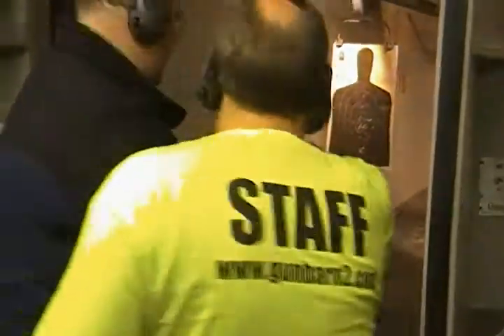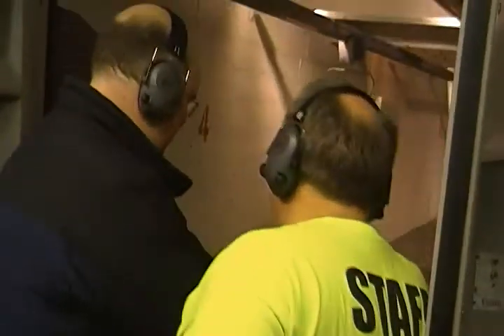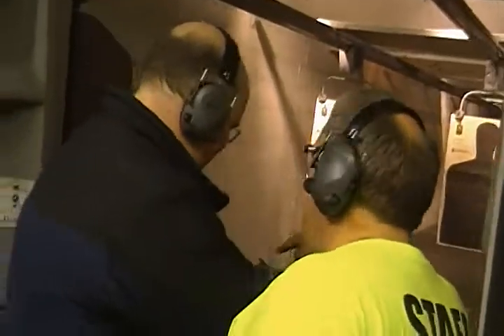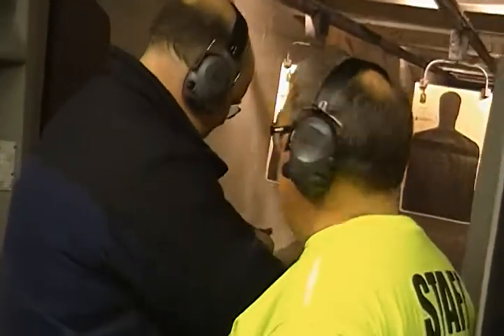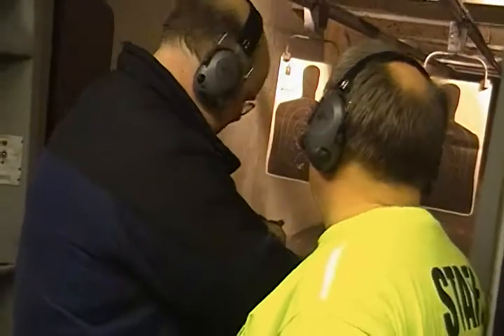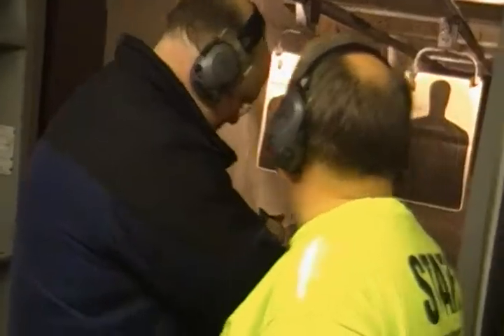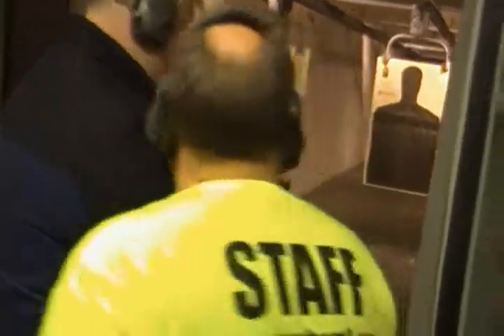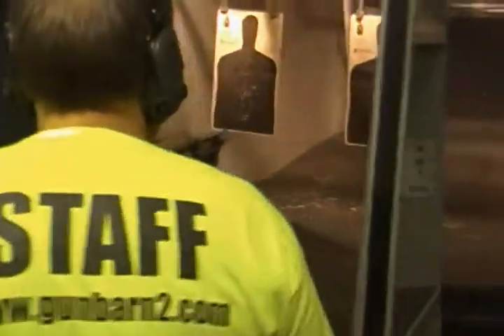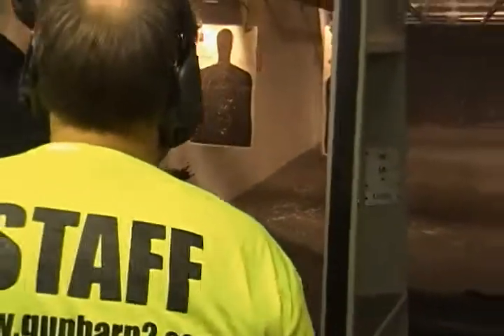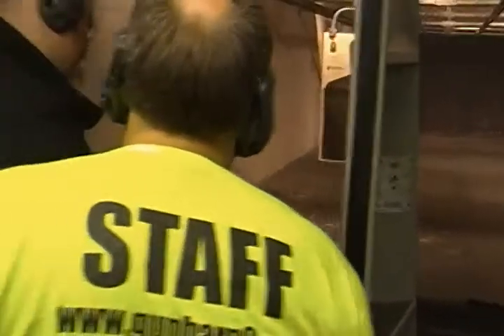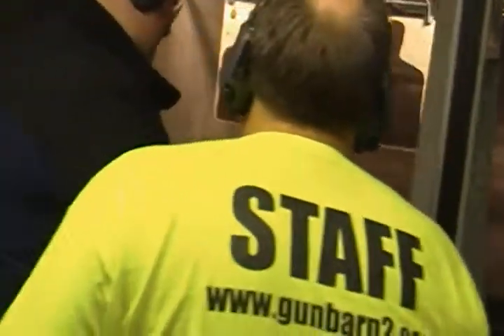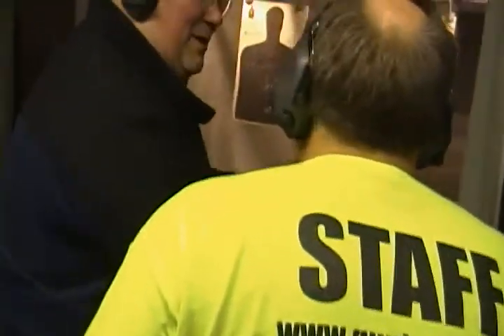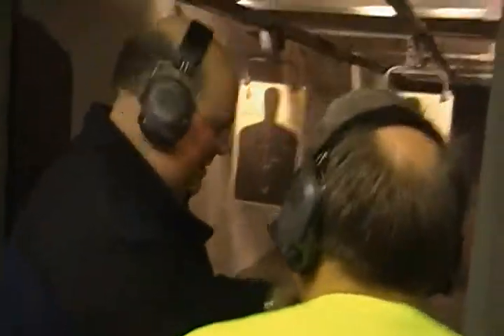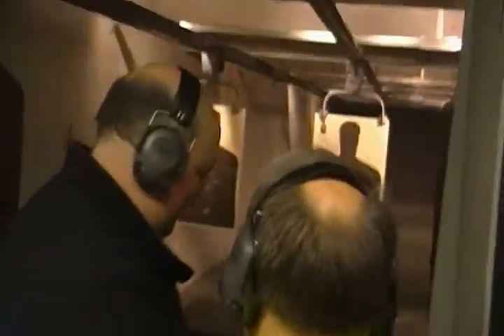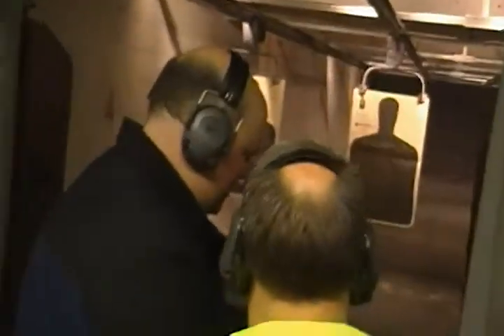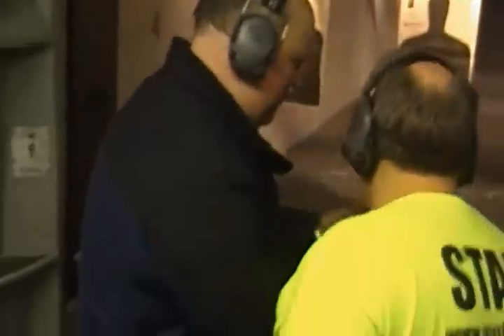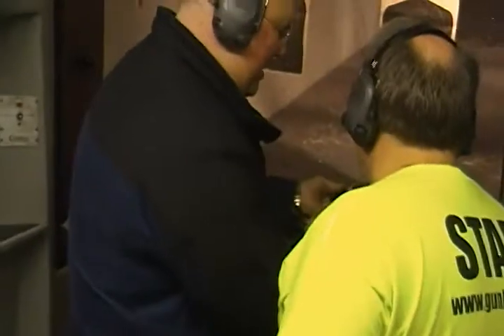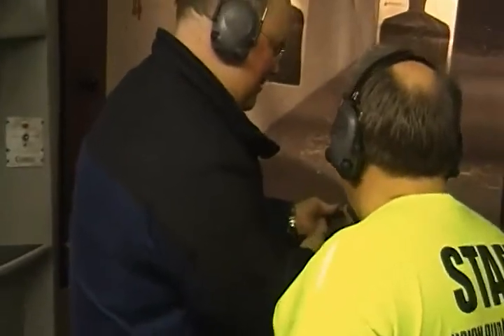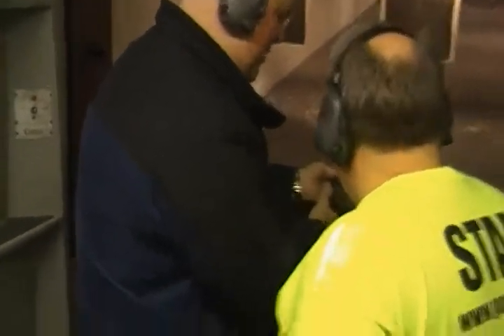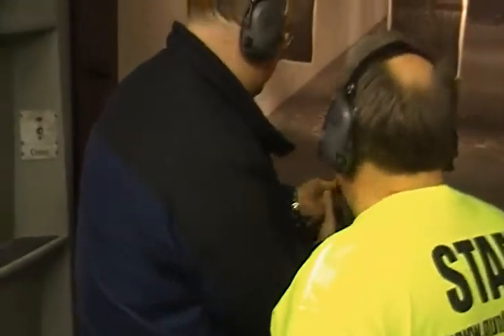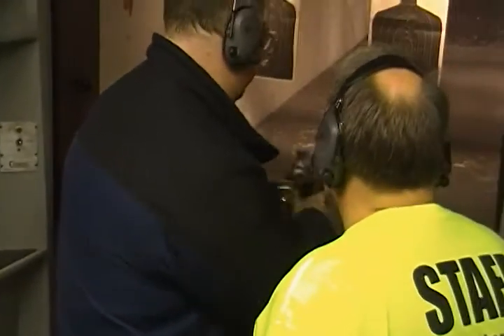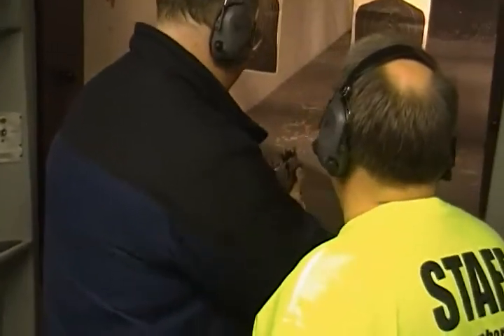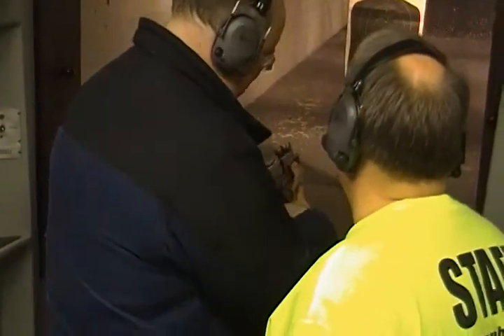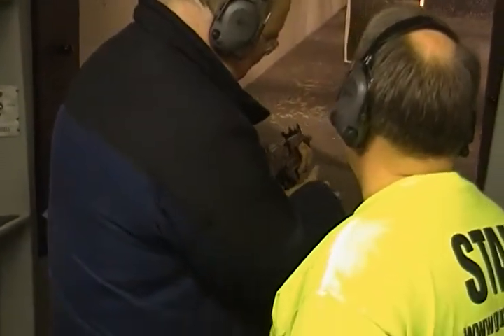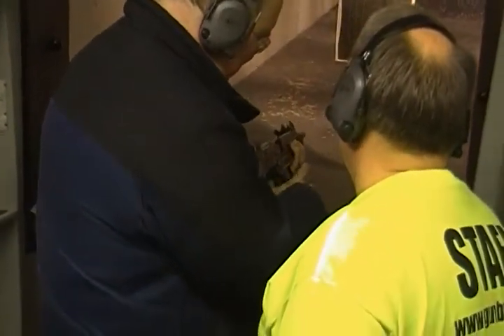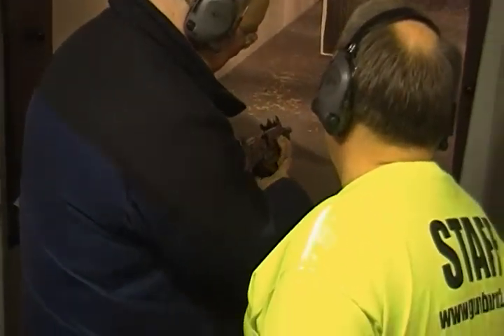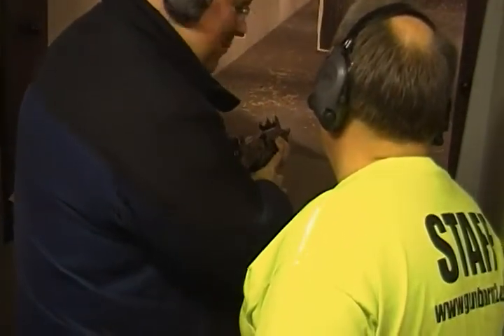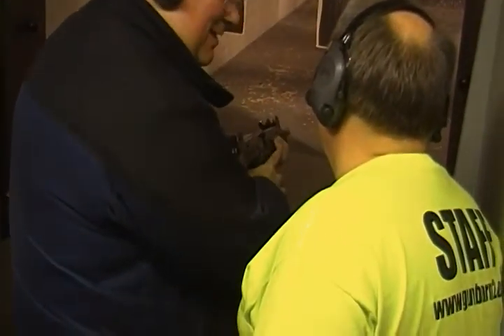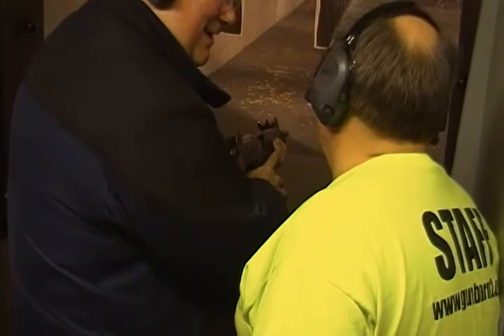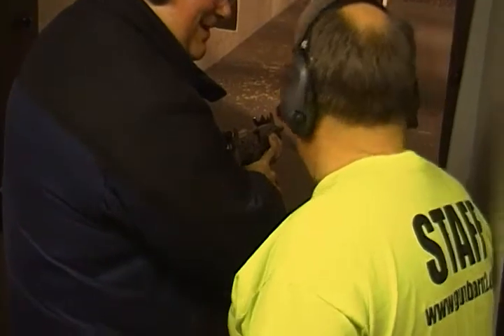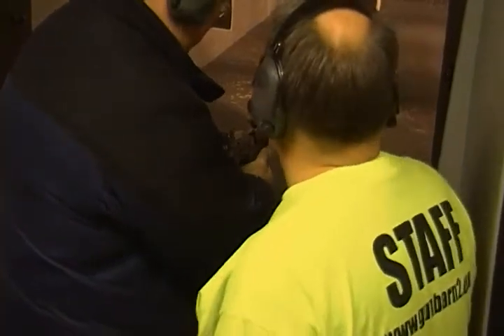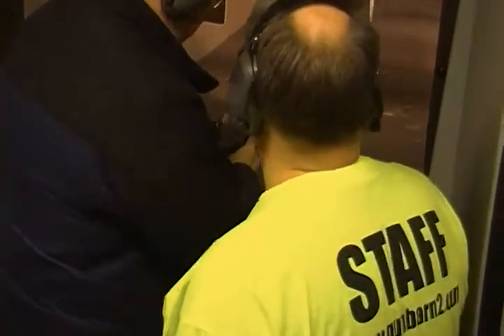You gotta charge it, because I came out with this. This is the Uzi. I'm sorry — not being a real gunner. No problem. So when I charge it, I put the handle on it.